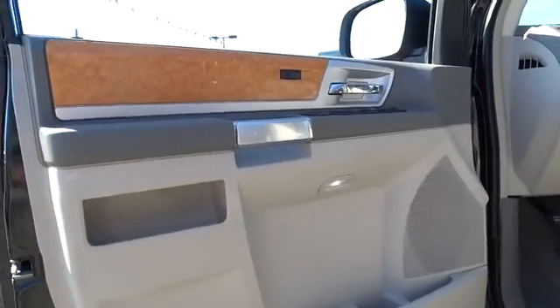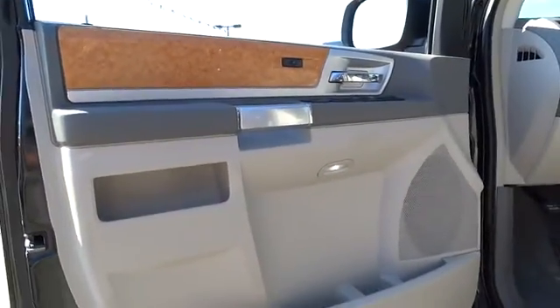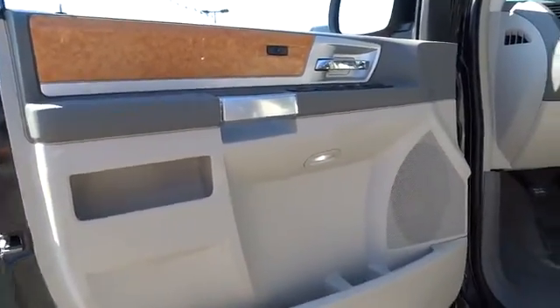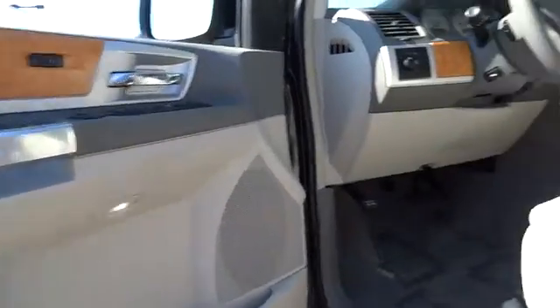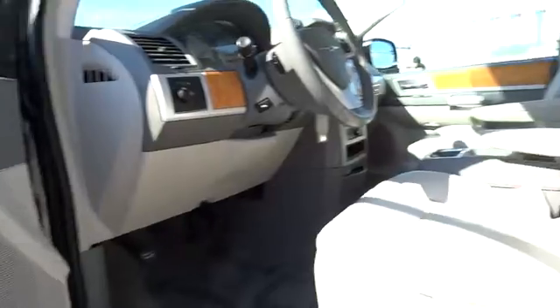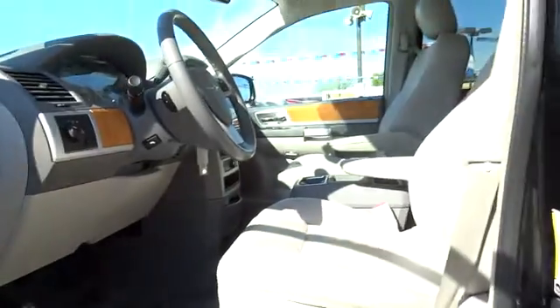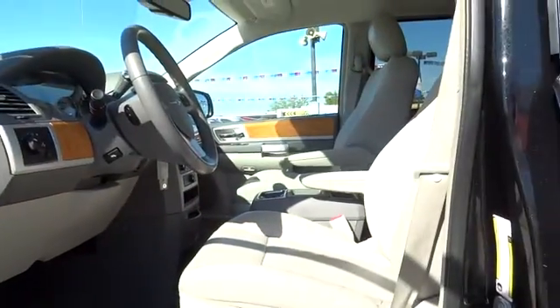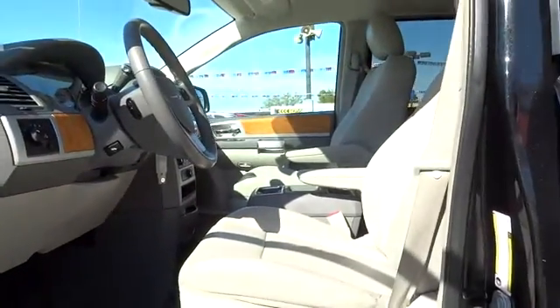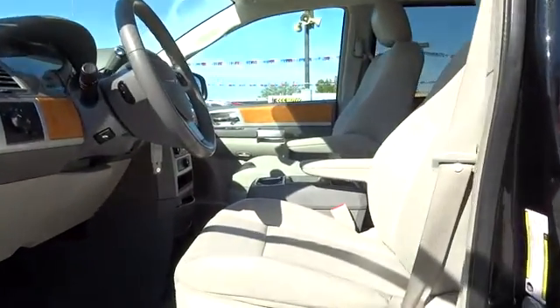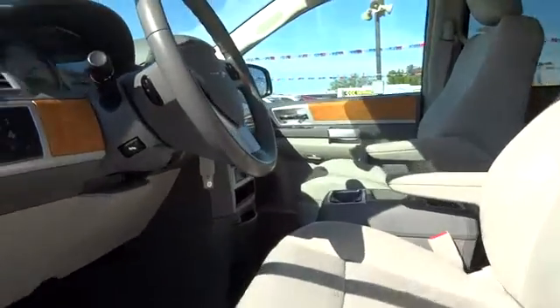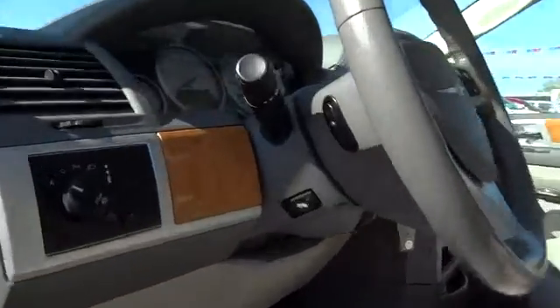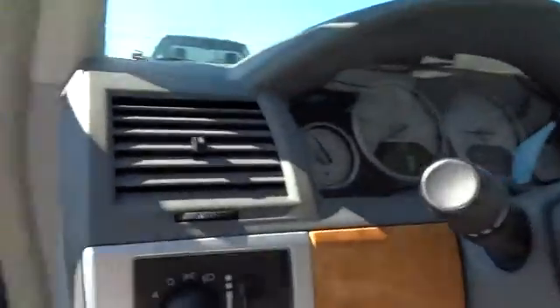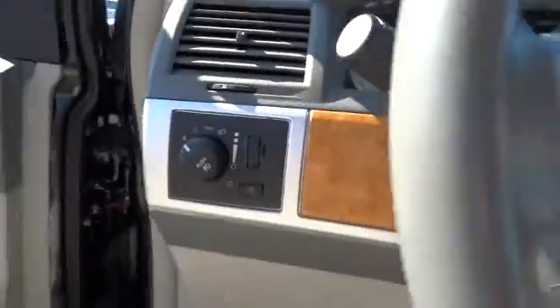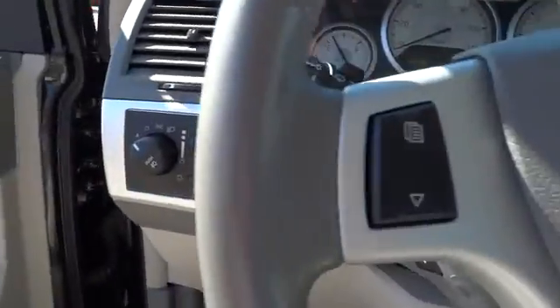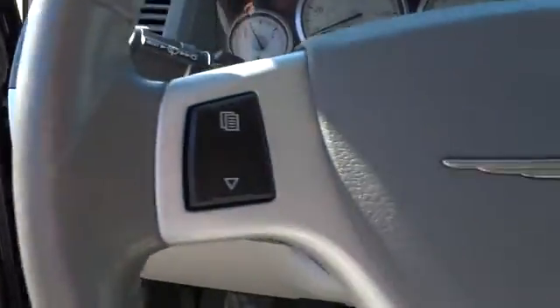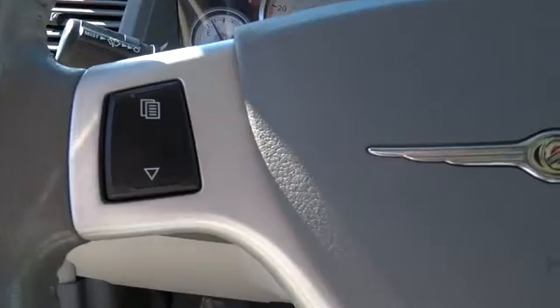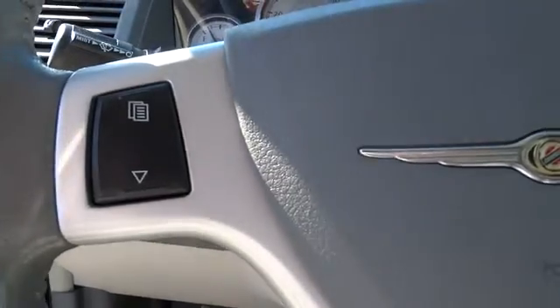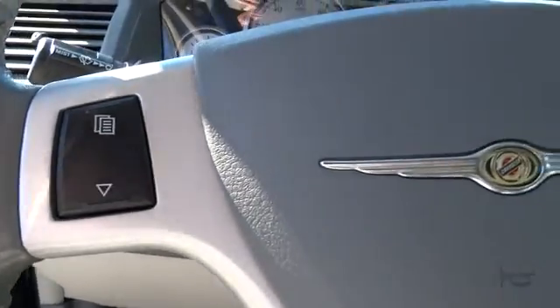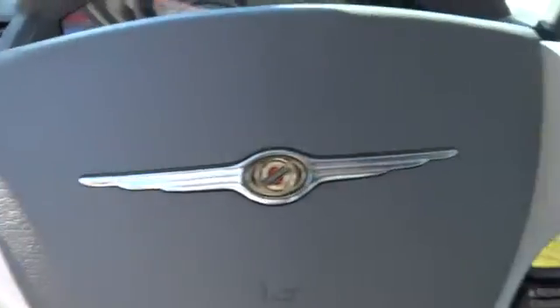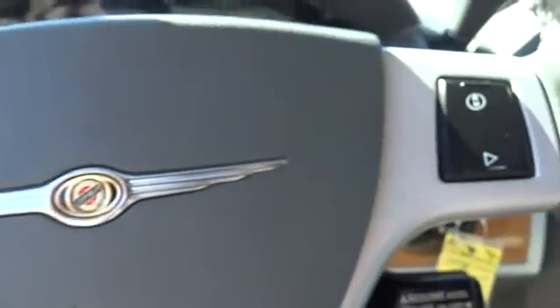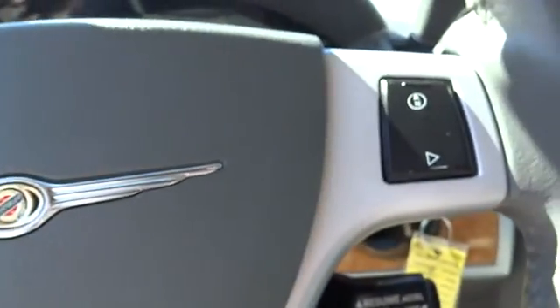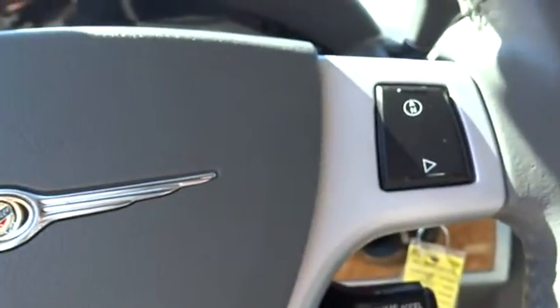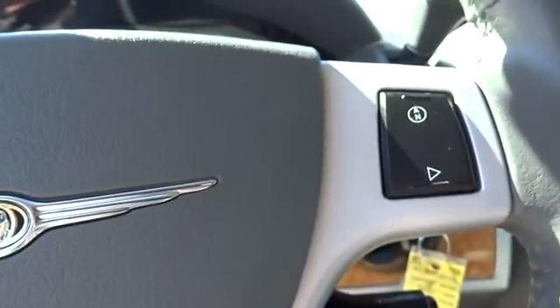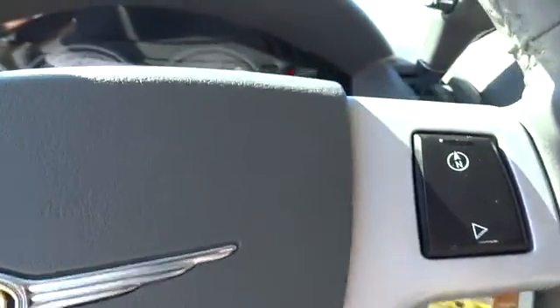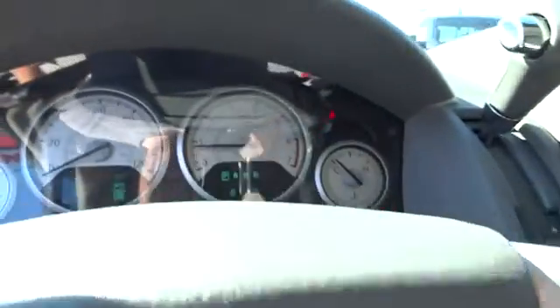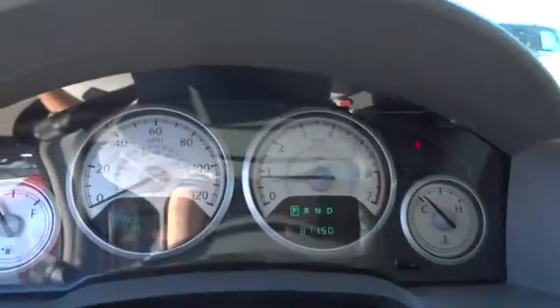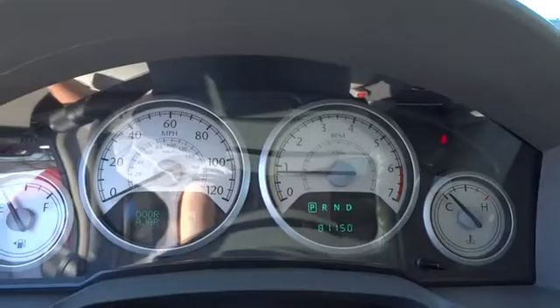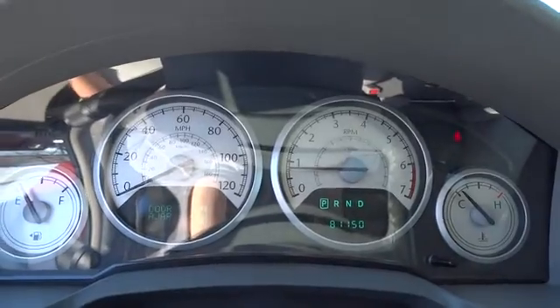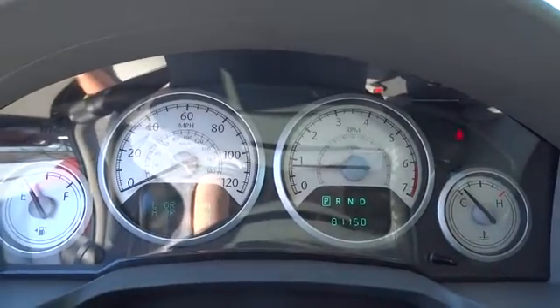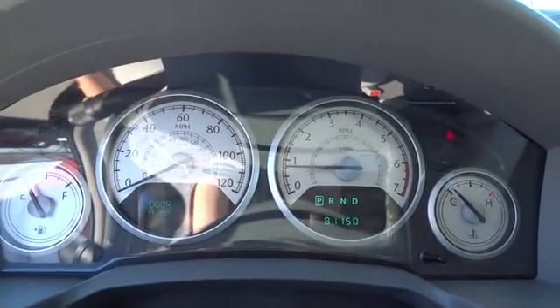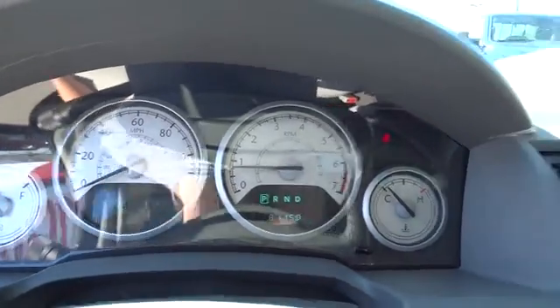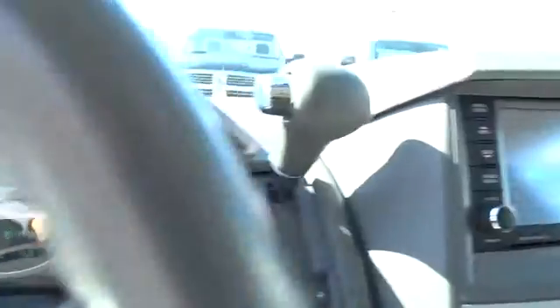Anti-lock braking system, leather-wrapped steering wheel, power steering, adjustable steering wheel, driver airbag, auto-dimming rear-view mirror, PPO, hard disk drive media storage, four-wheel disk brakes, floor mats, cruise control, universal garage door opener.